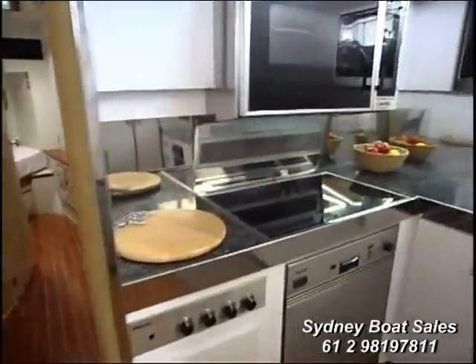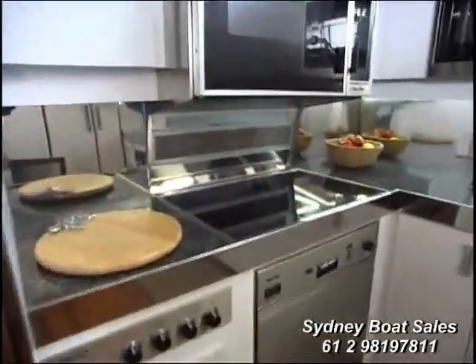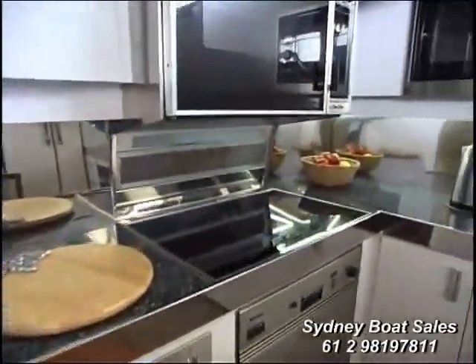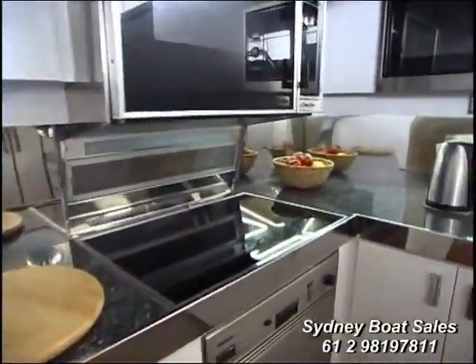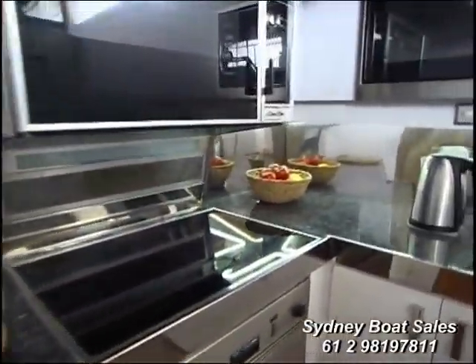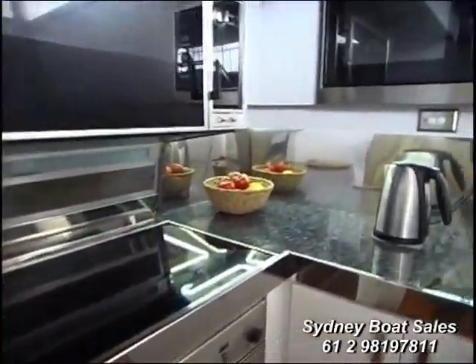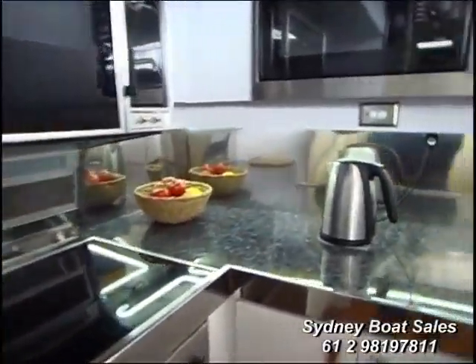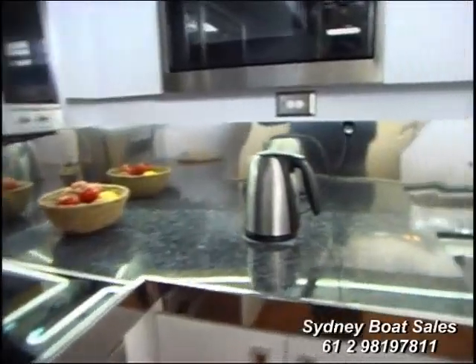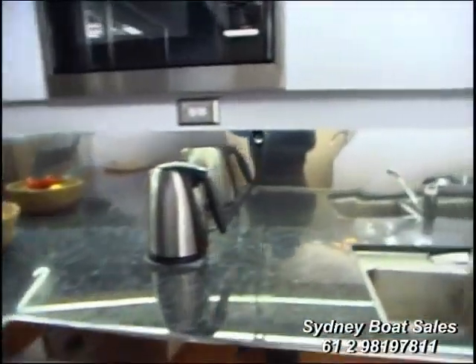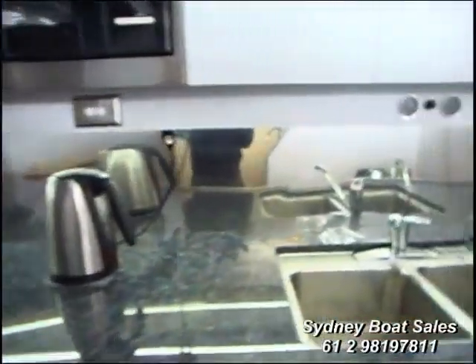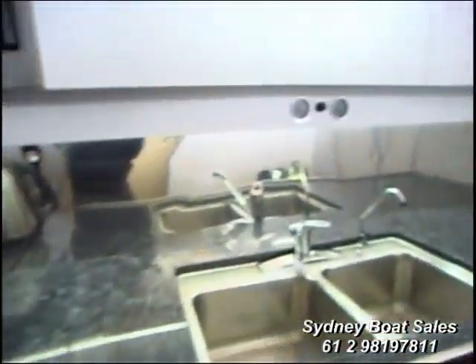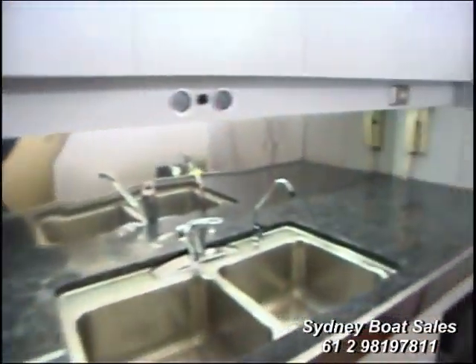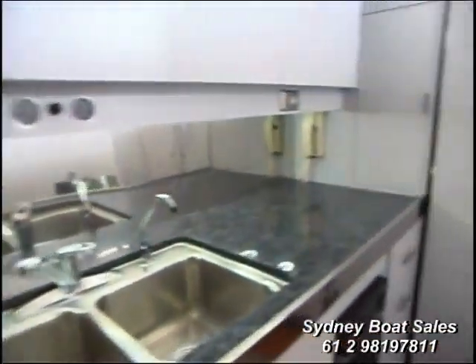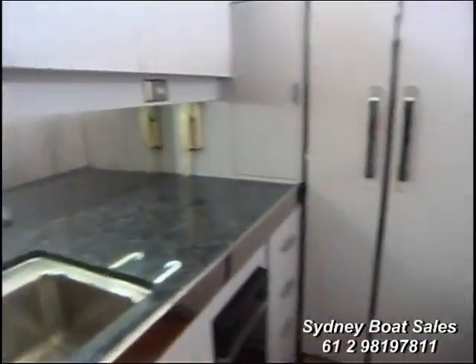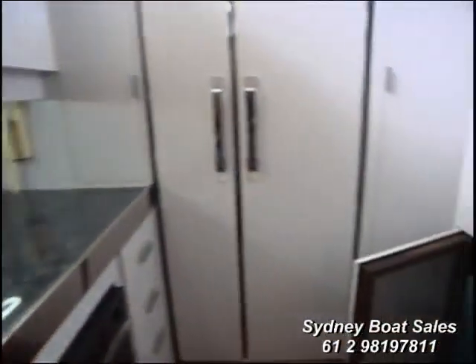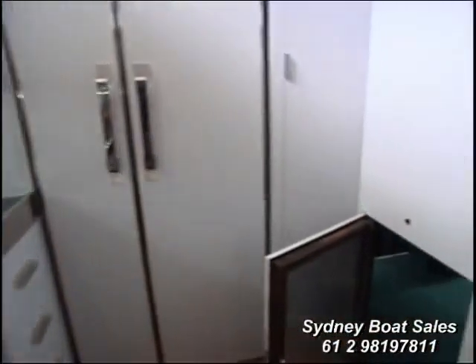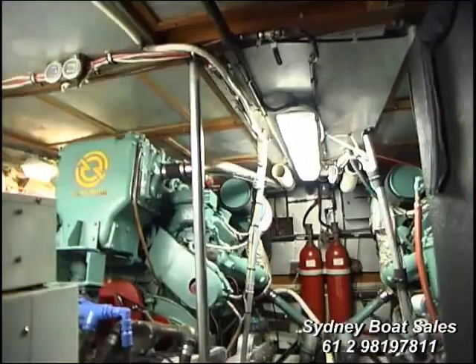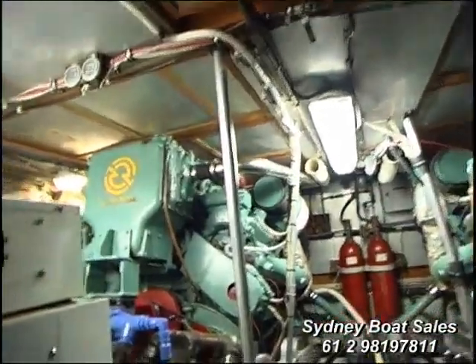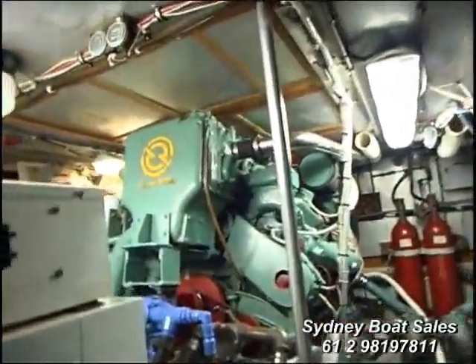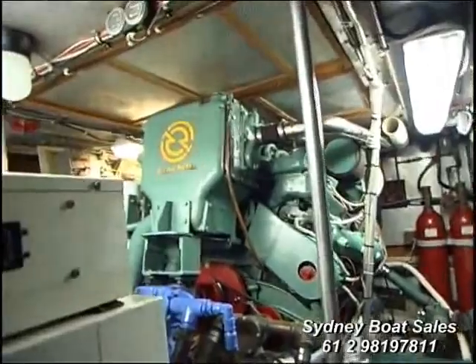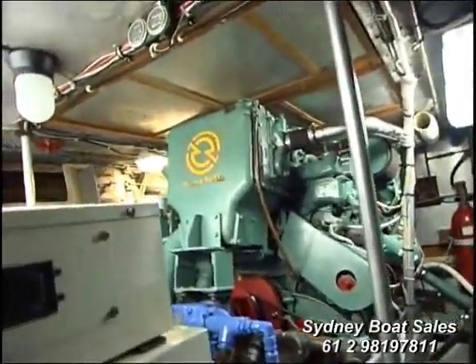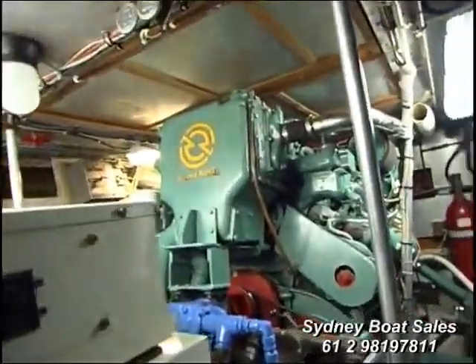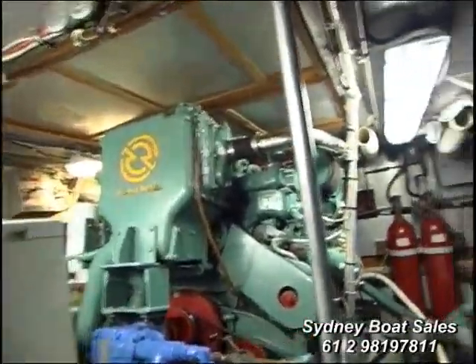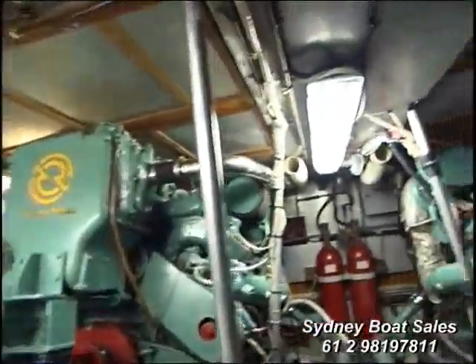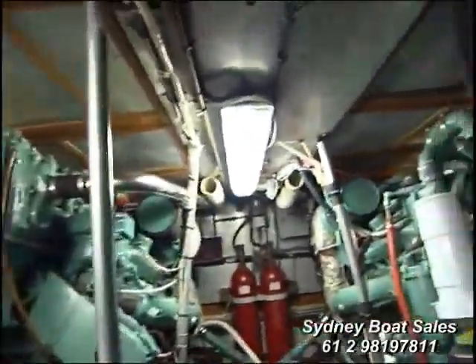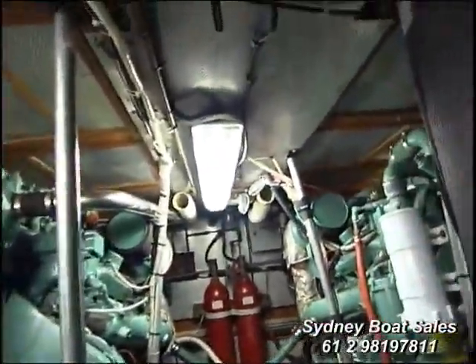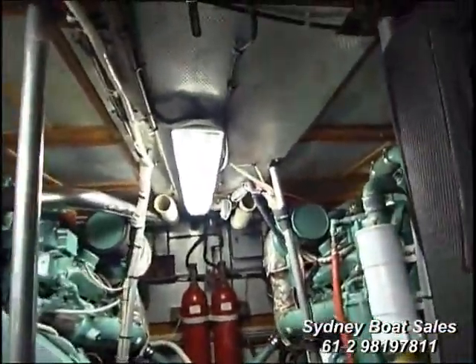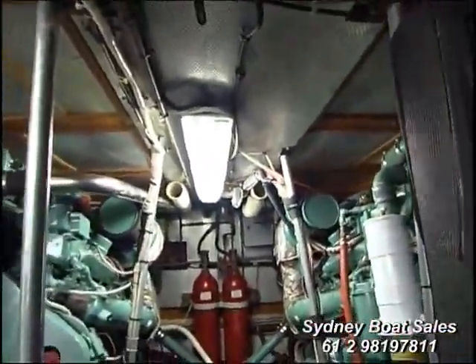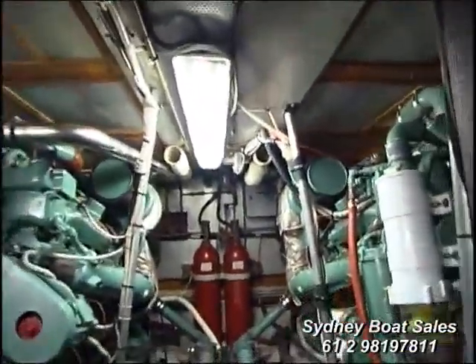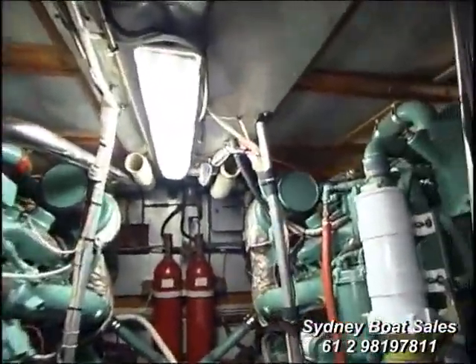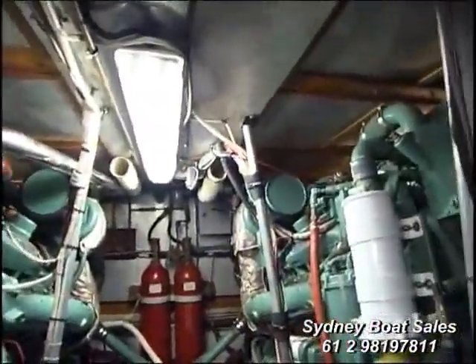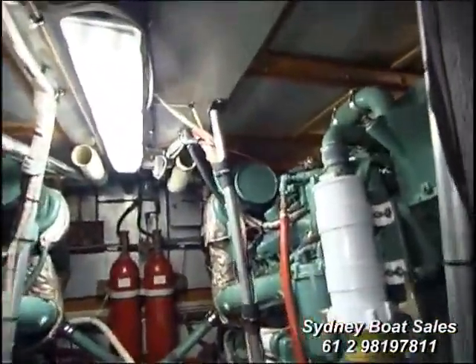The galley is well laid out and all that equipment obviously goes with the vessel. You've got this huge fridge freezer — massive — and then entry to the engine room through the galley area.